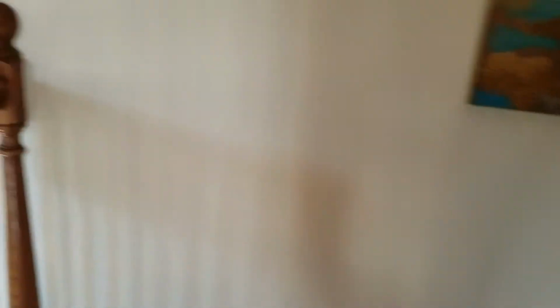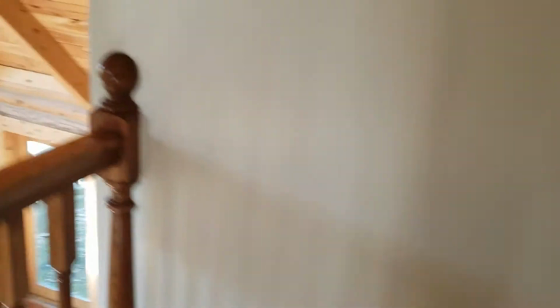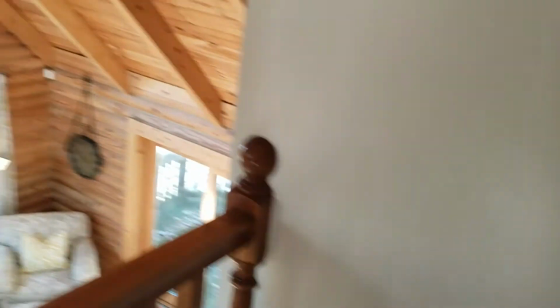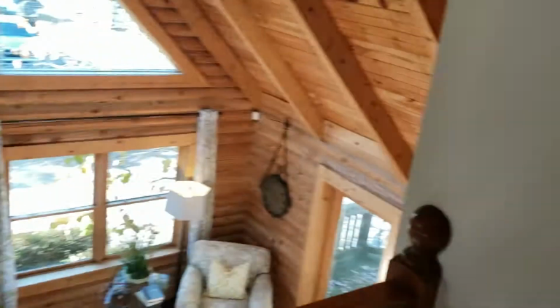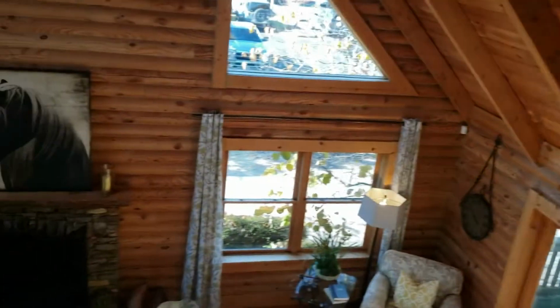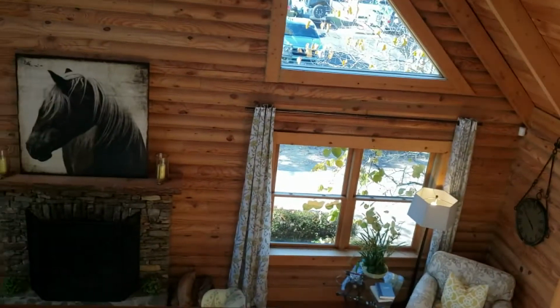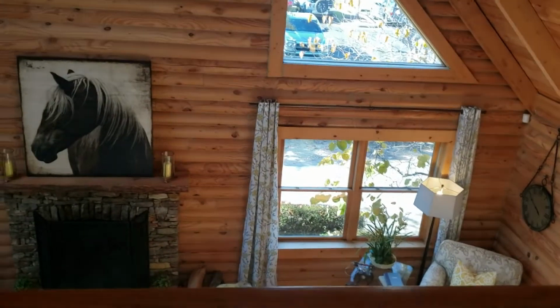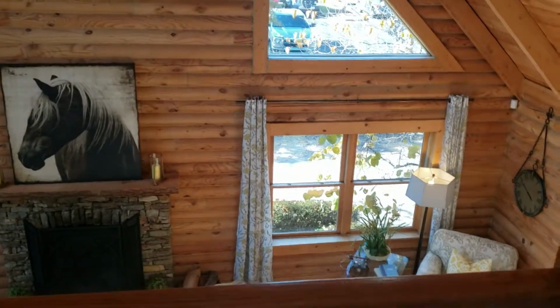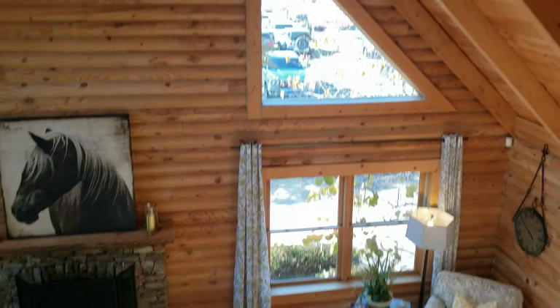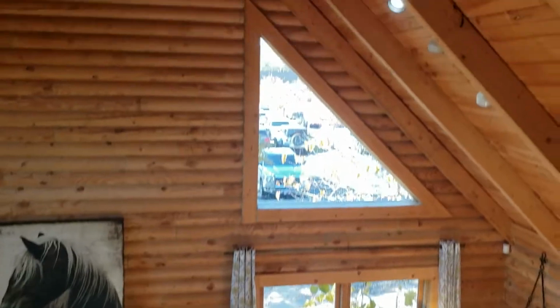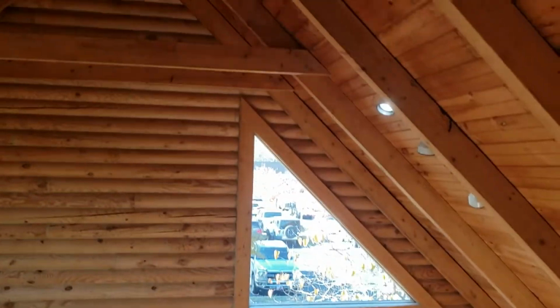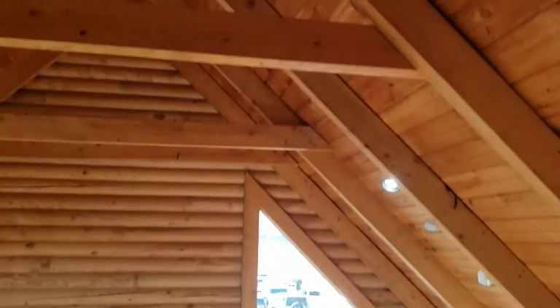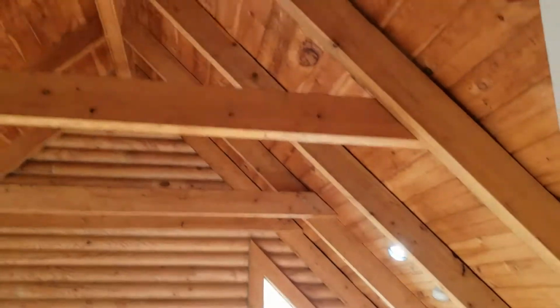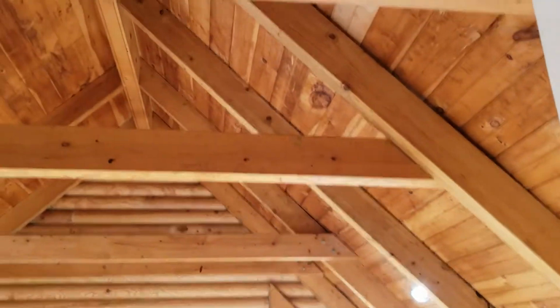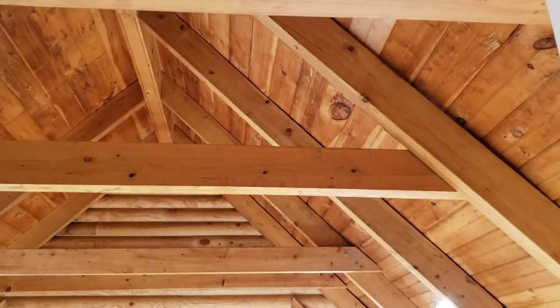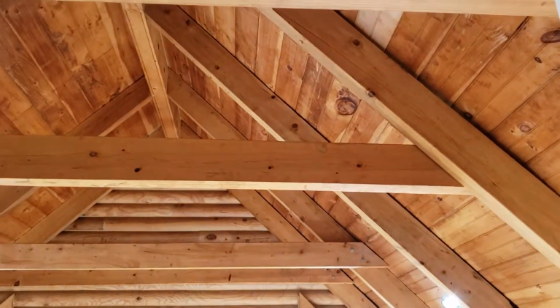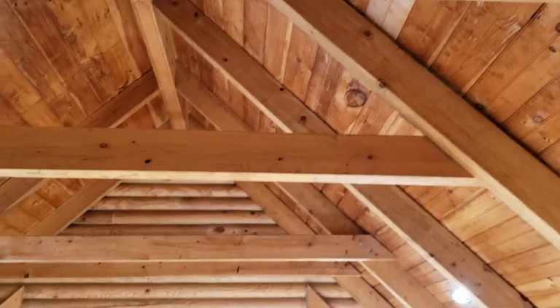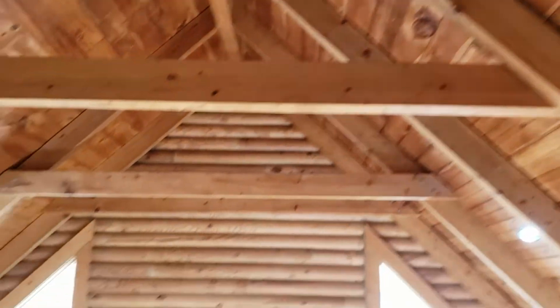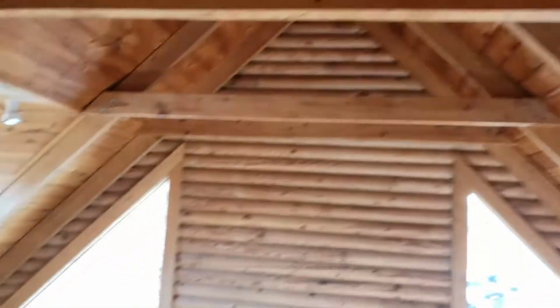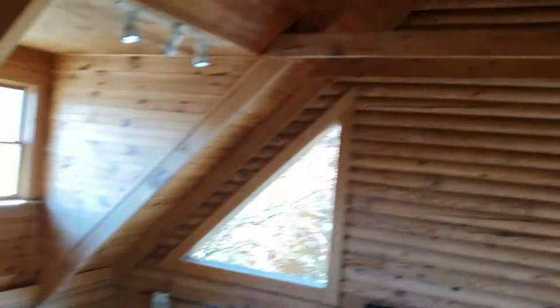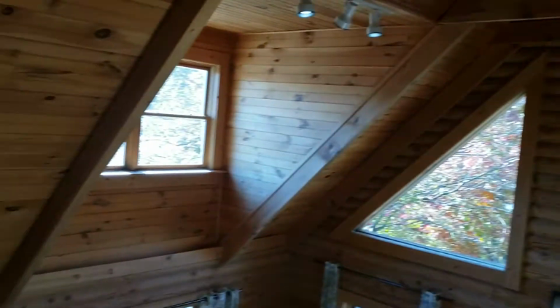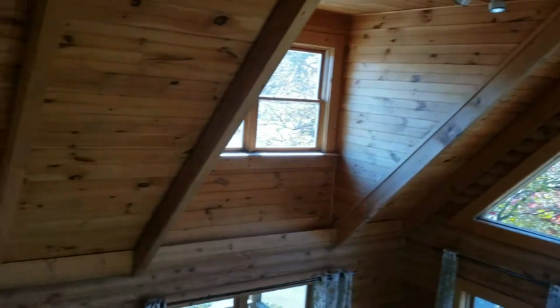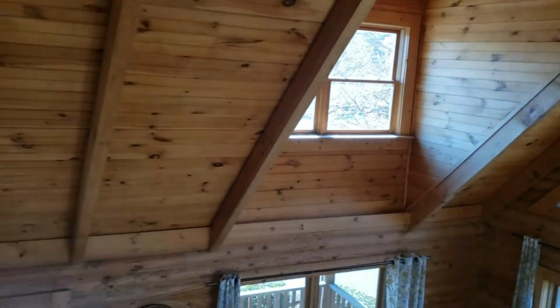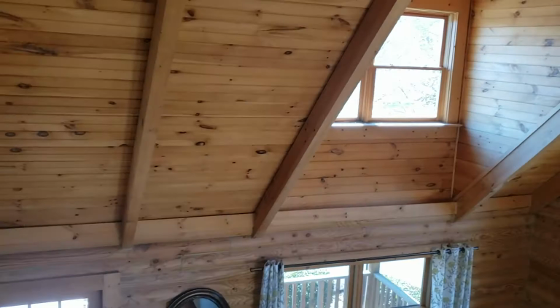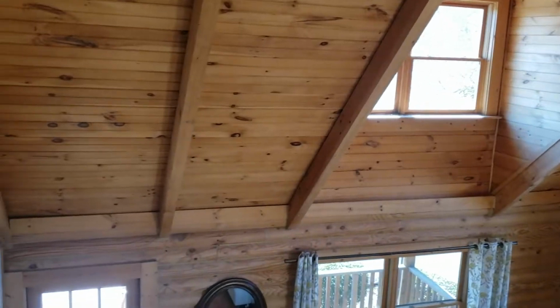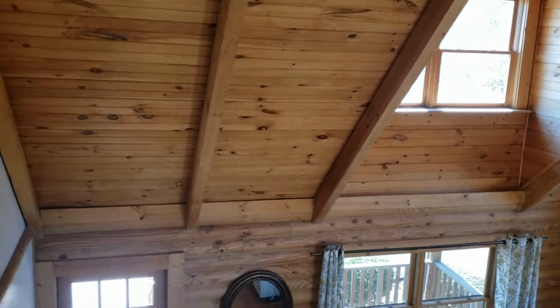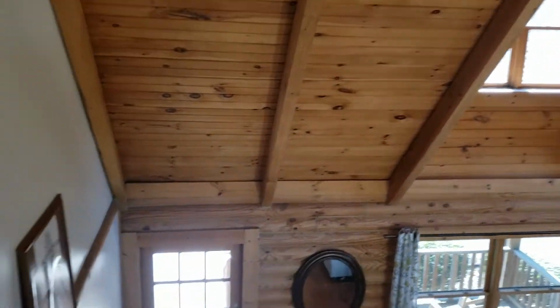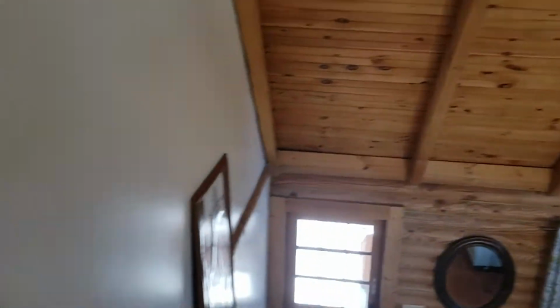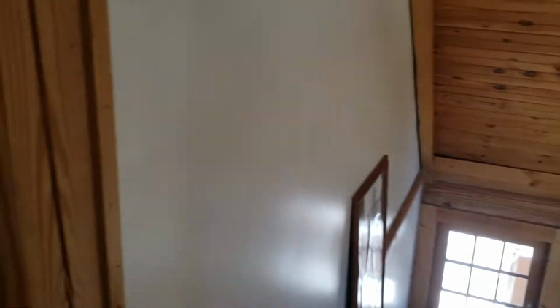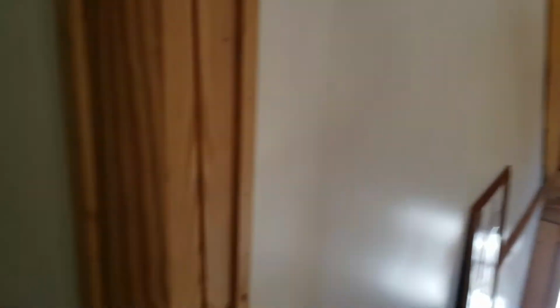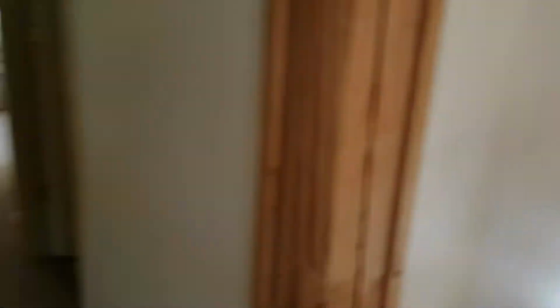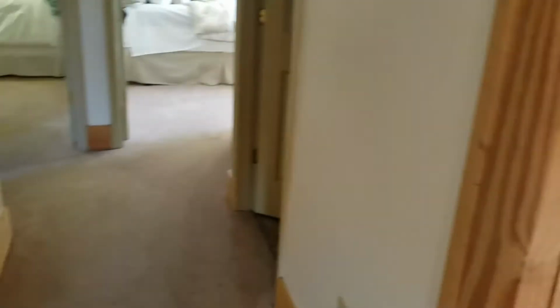Nice little loft area that overlooks the den and all of its features. As you can see, lots of beams, lots of wood — really cool spots in here.